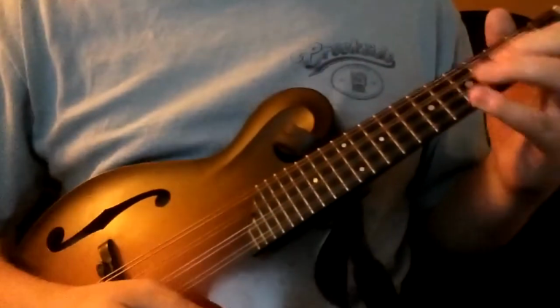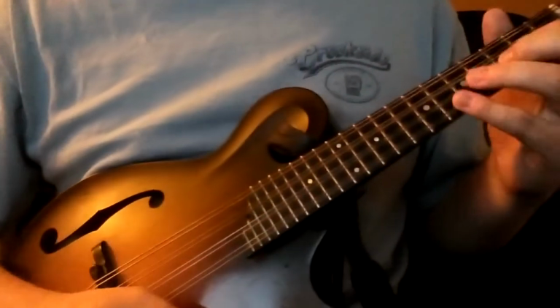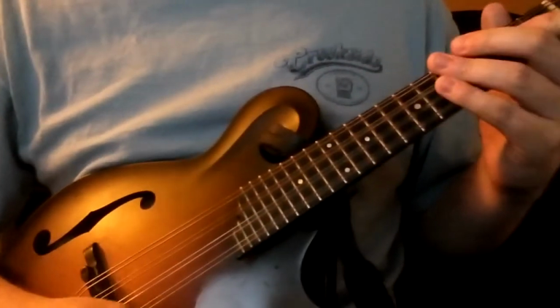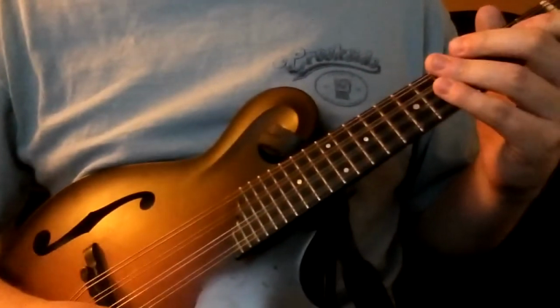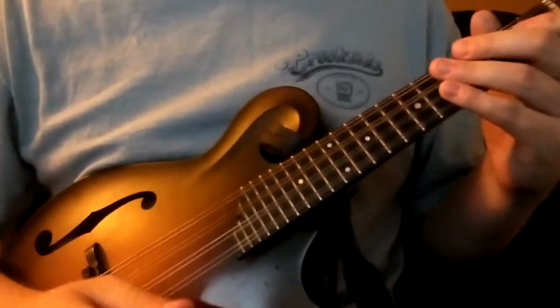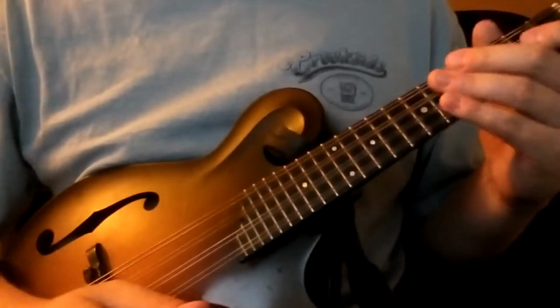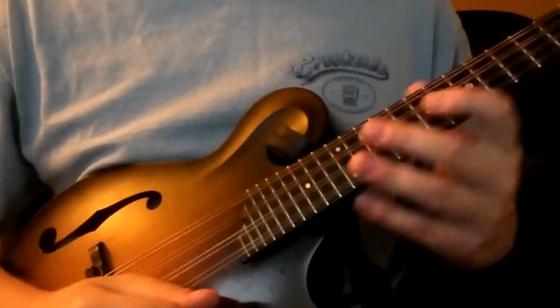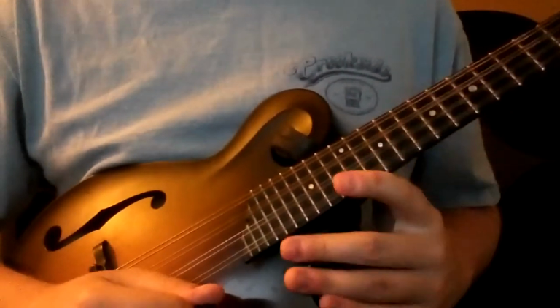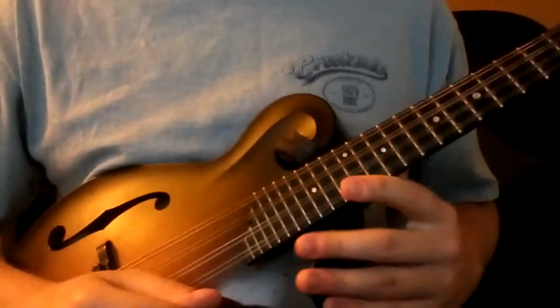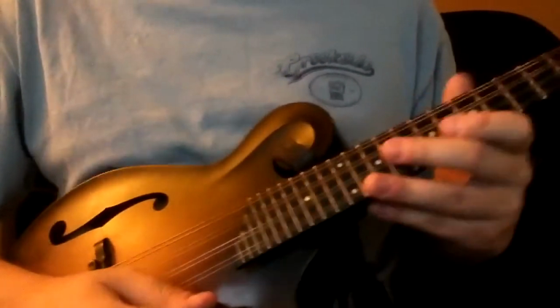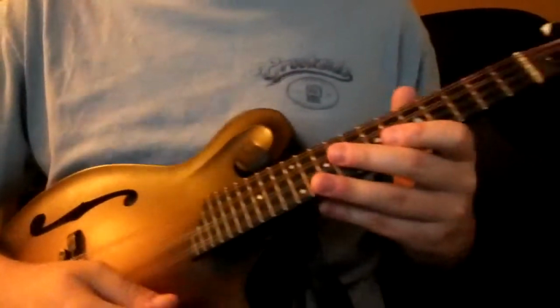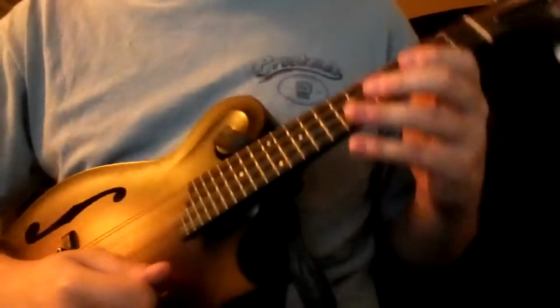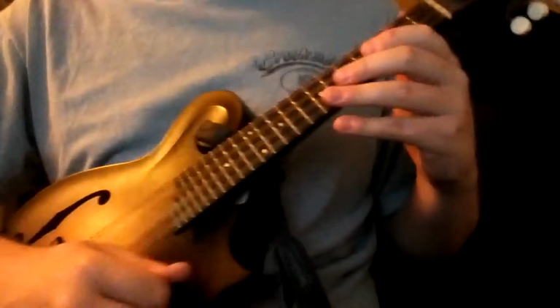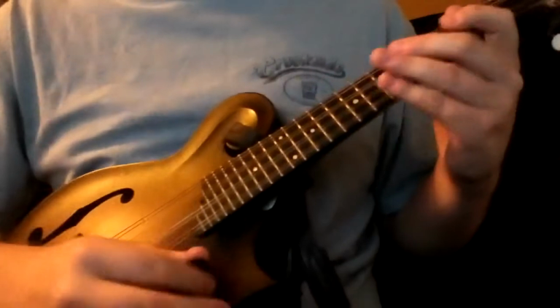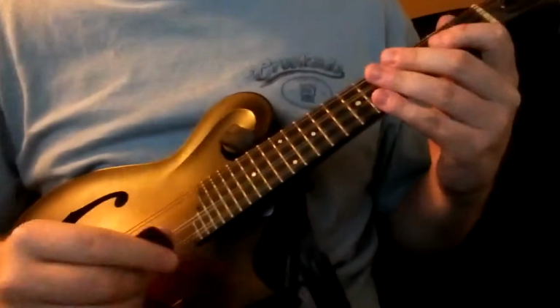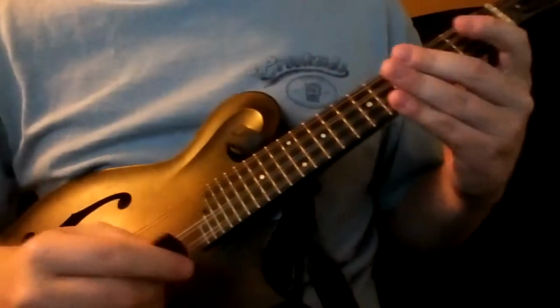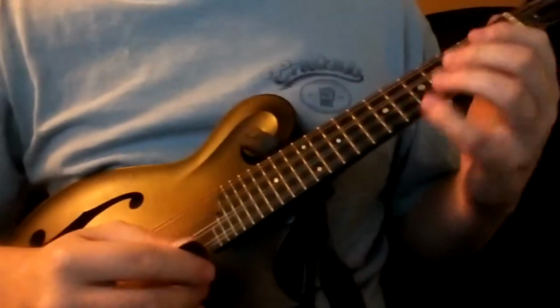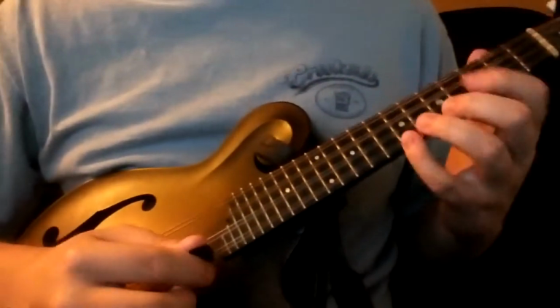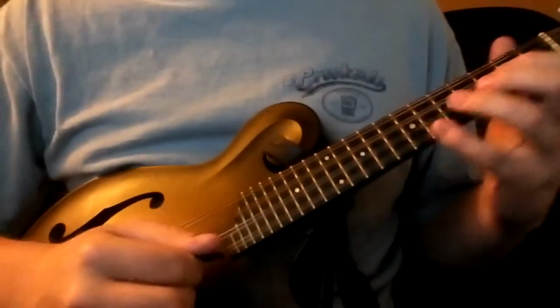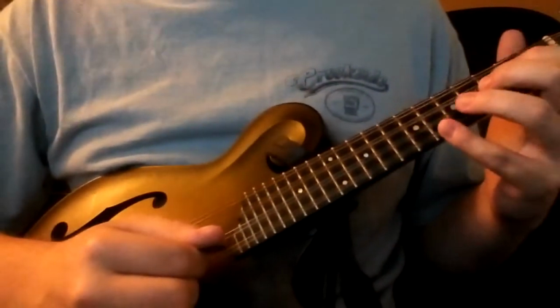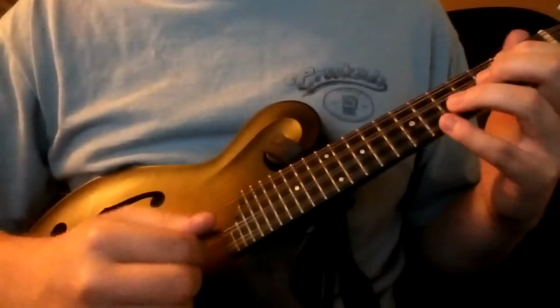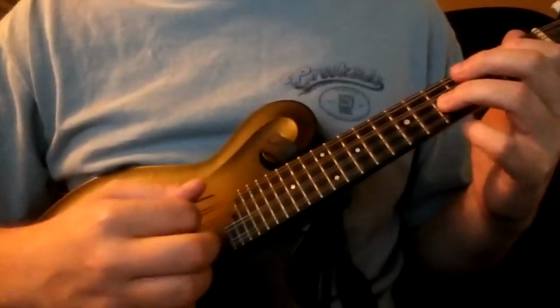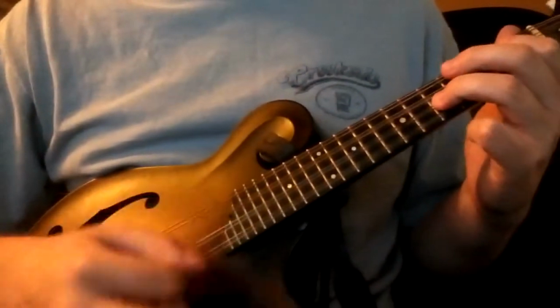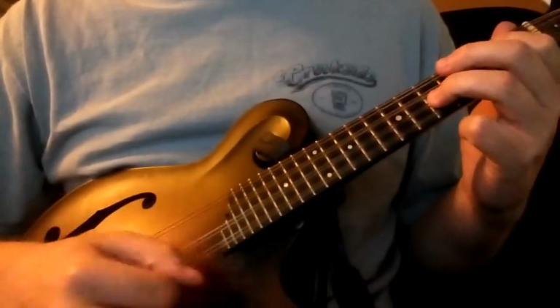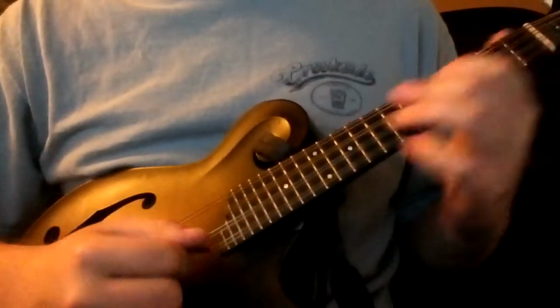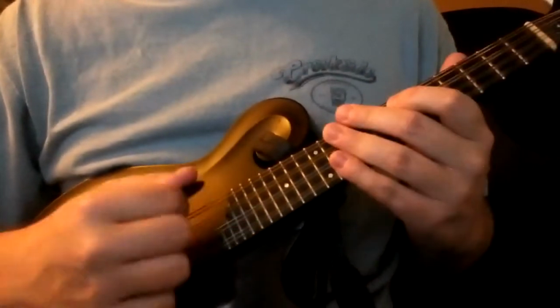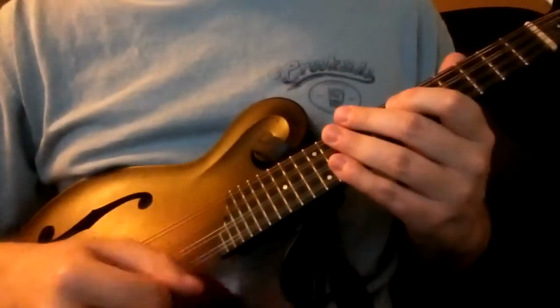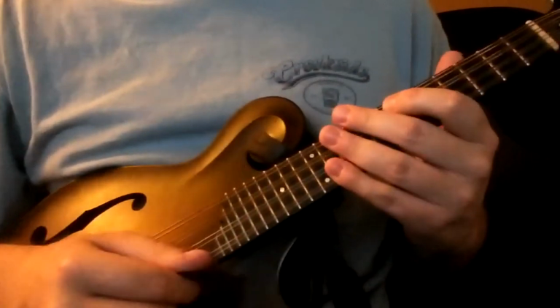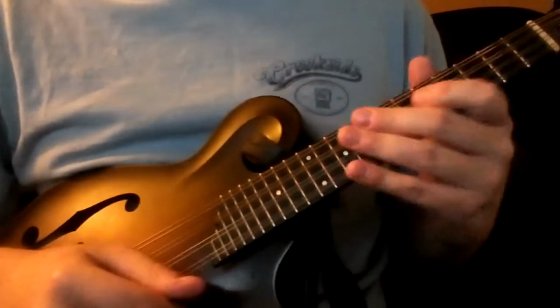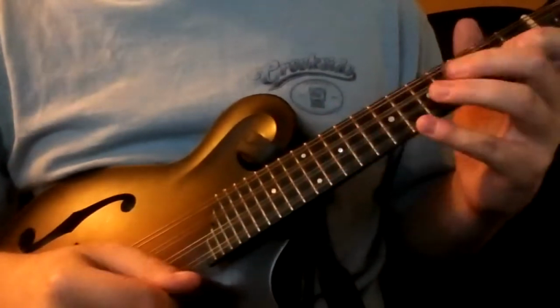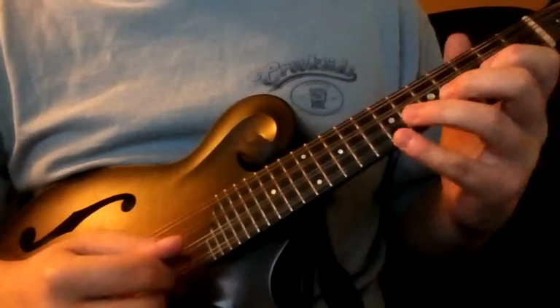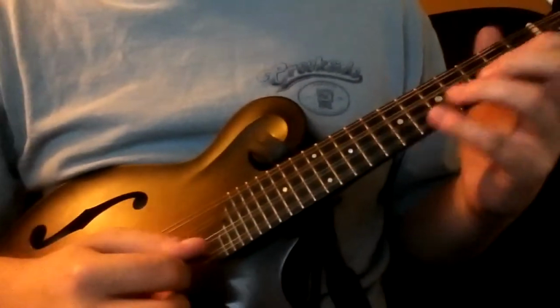Here is 'flipping' as Chris Thiele does it, or an attempt. I'll just play through the first part very slowly.